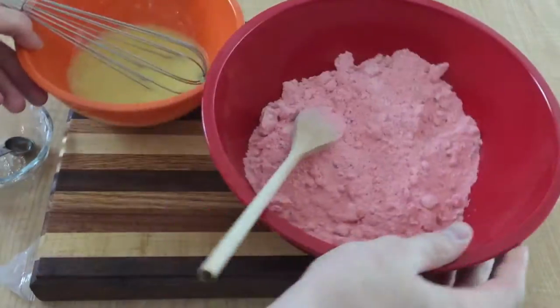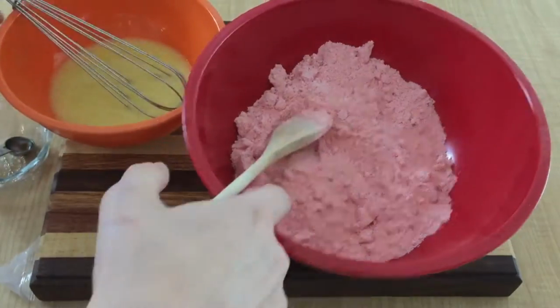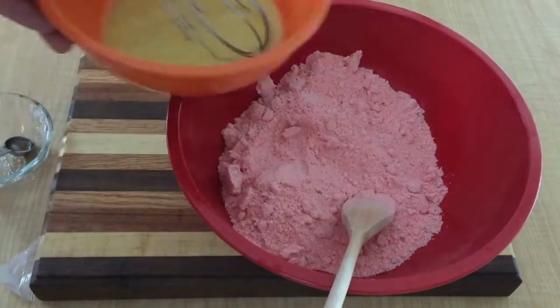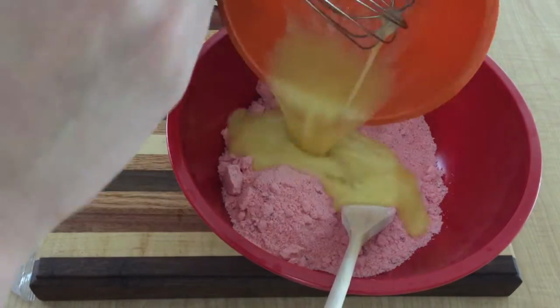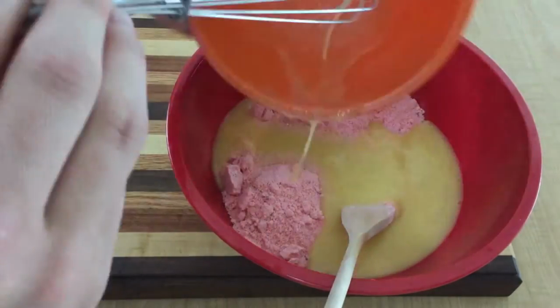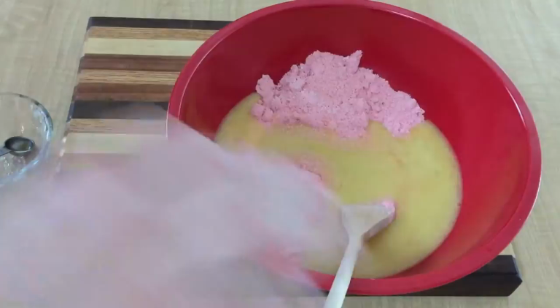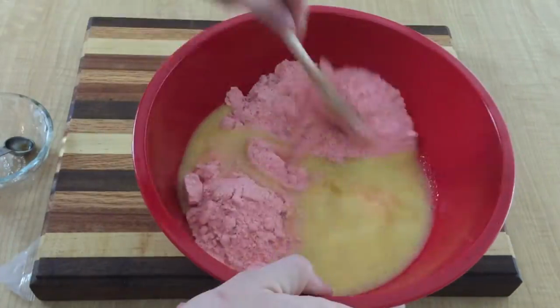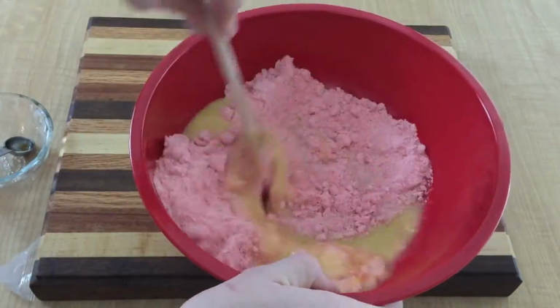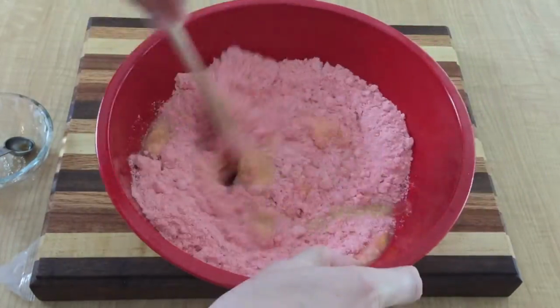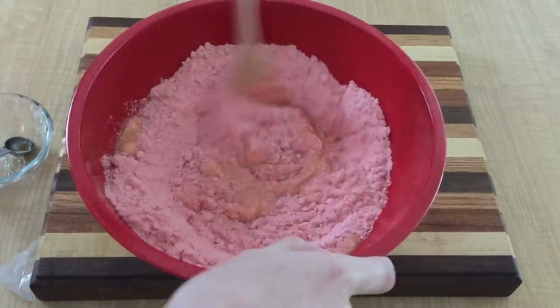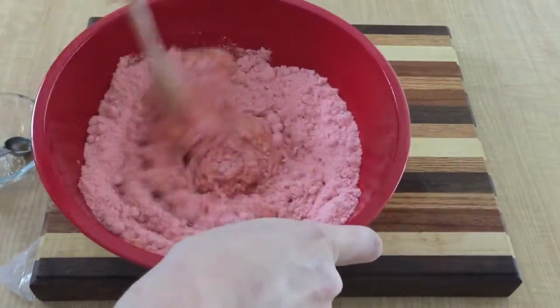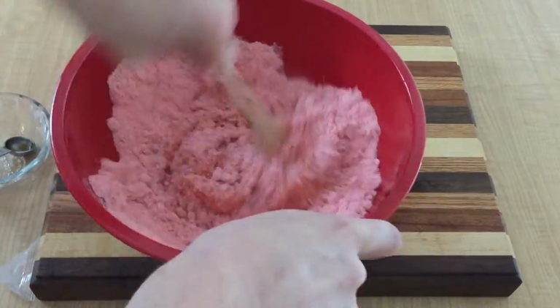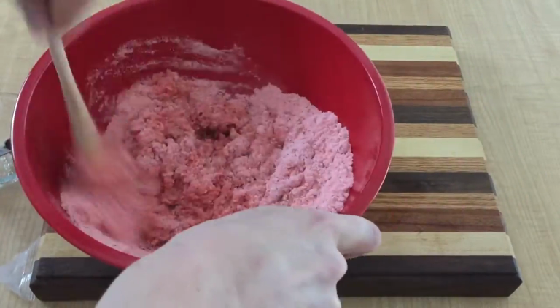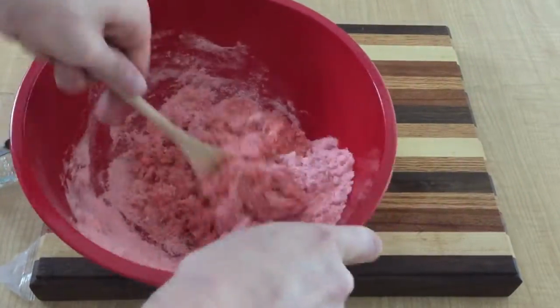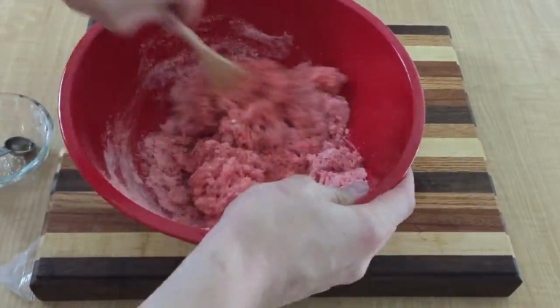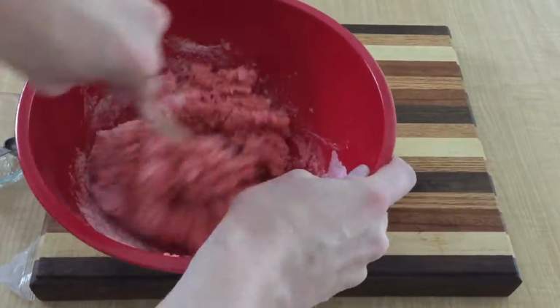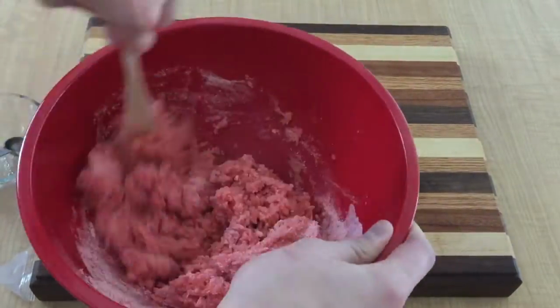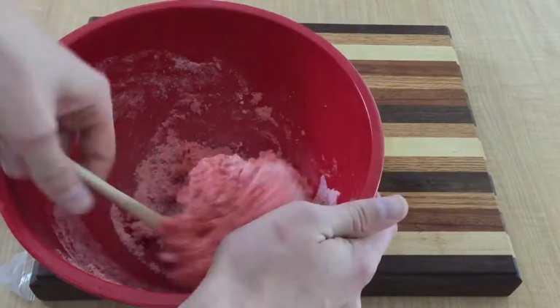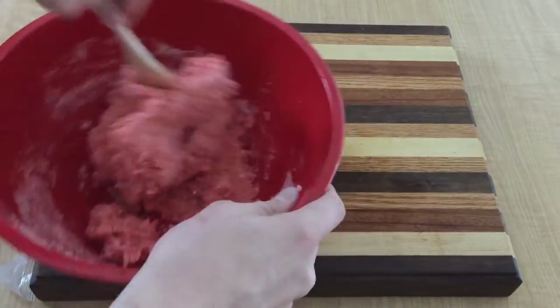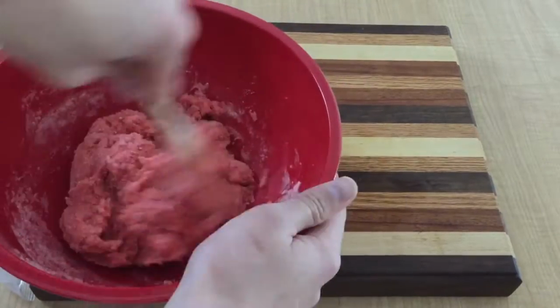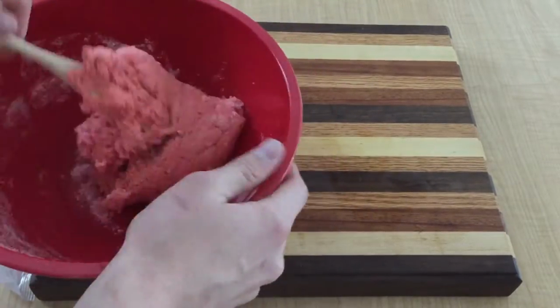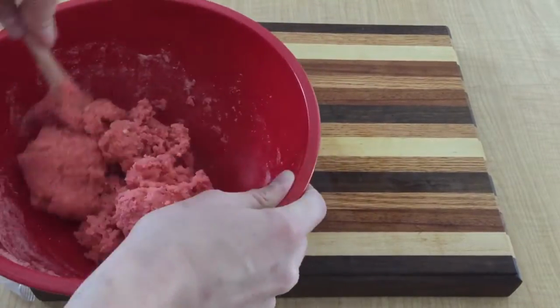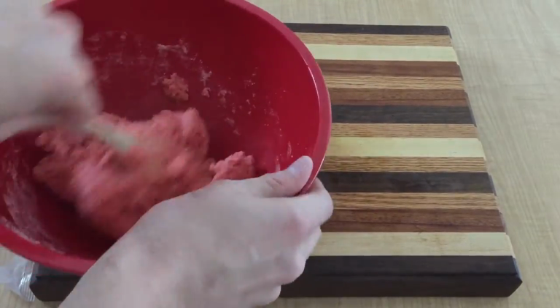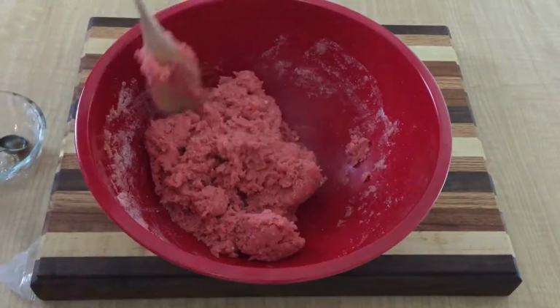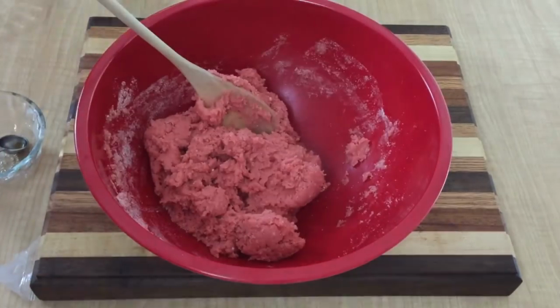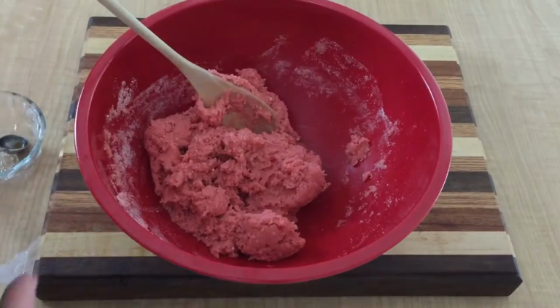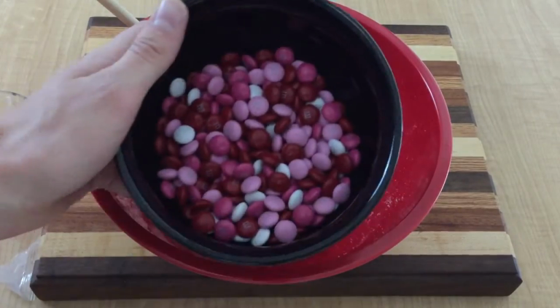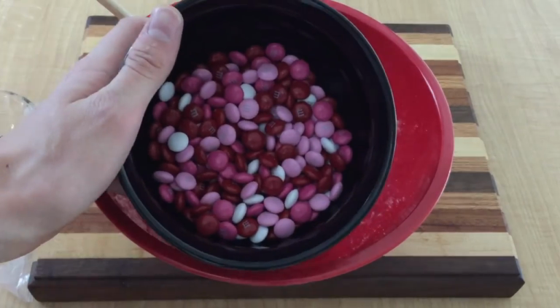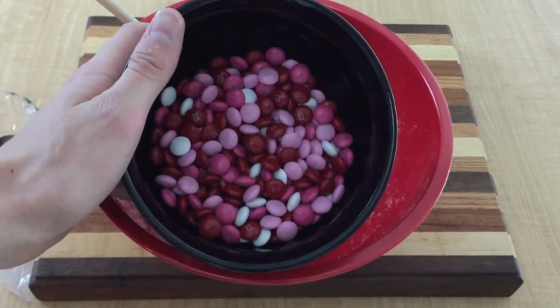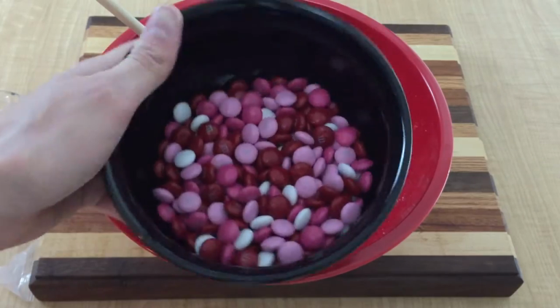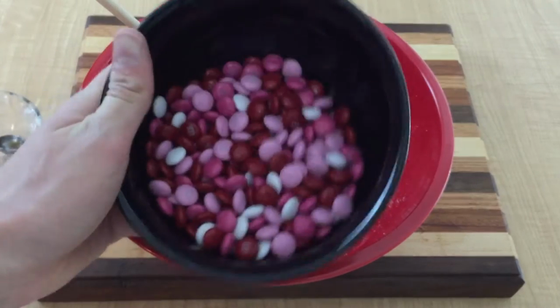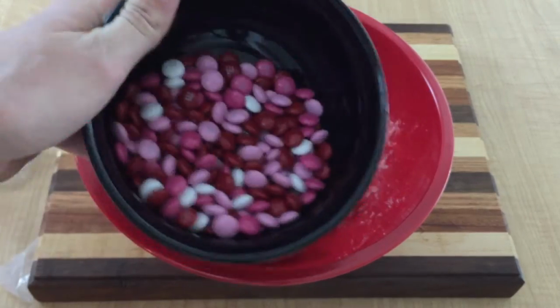Add the wet ingredients on top of the dry ingredients and stir to combine. Finally, add one and a quarter cups of Valentine's themed M&Ms.